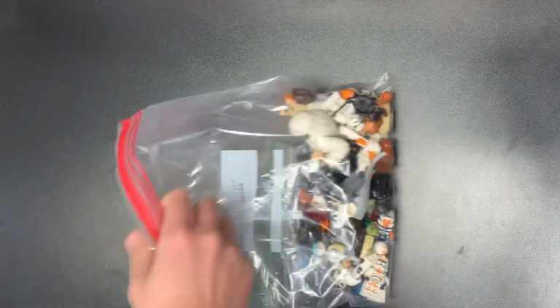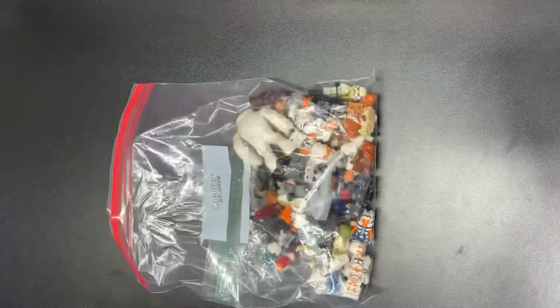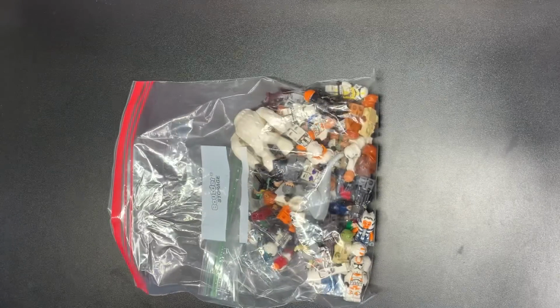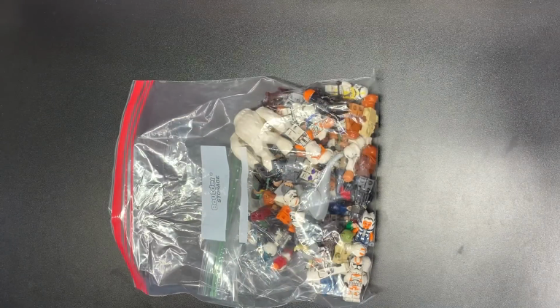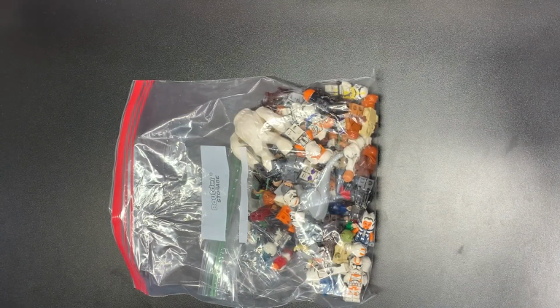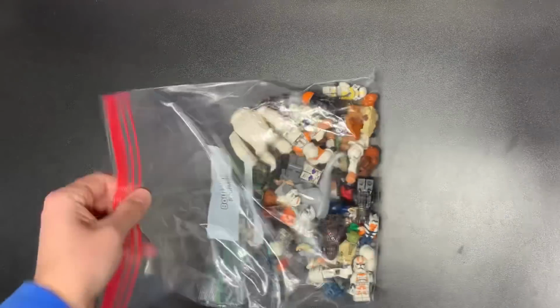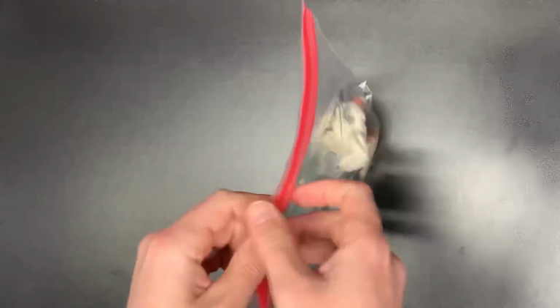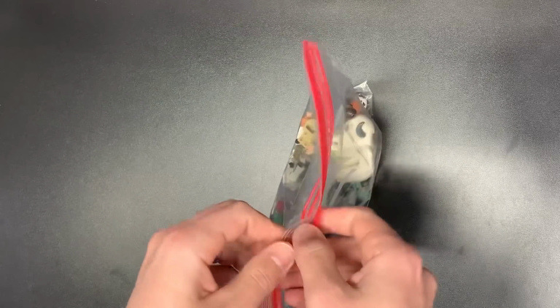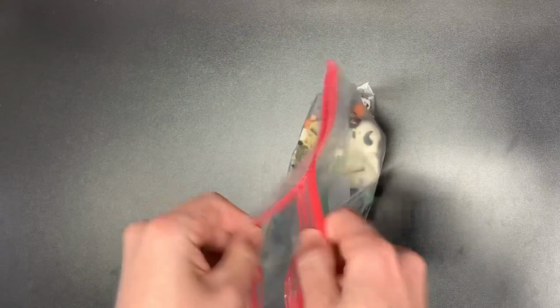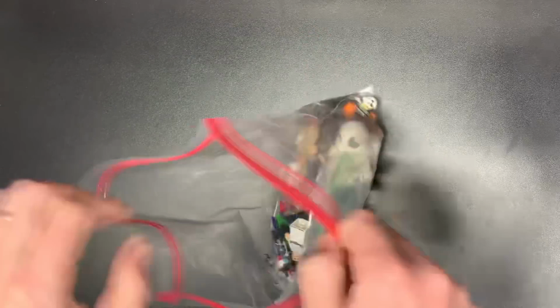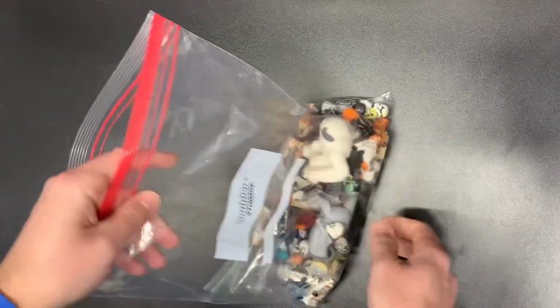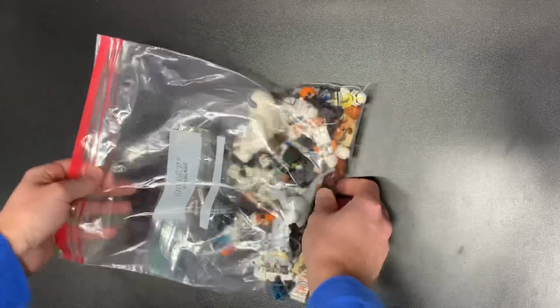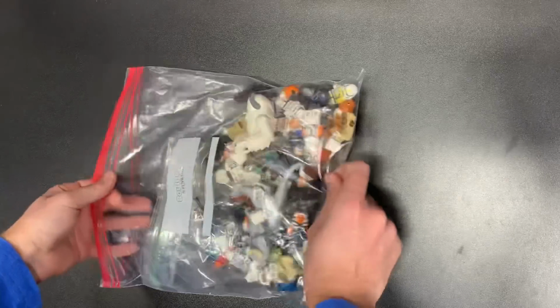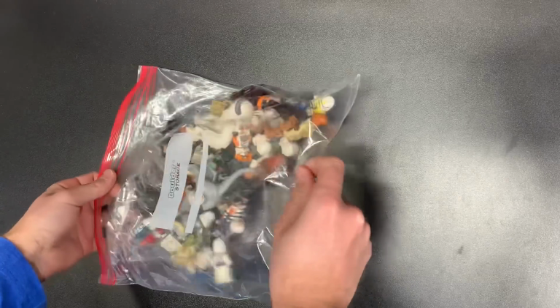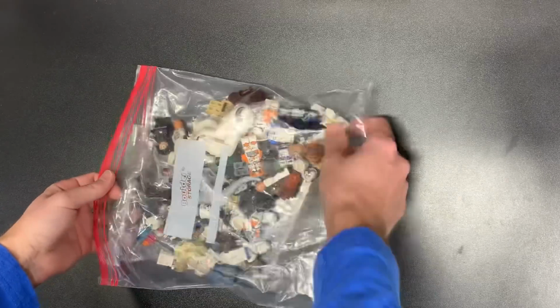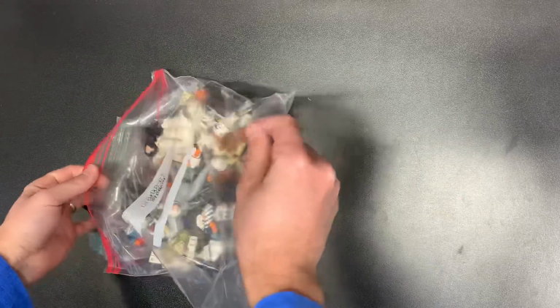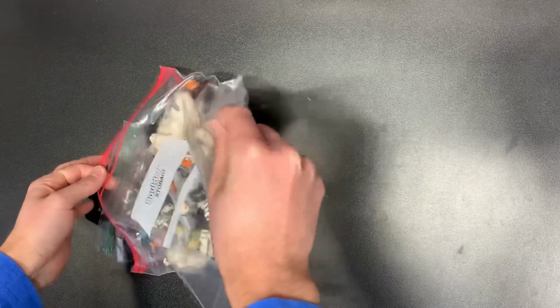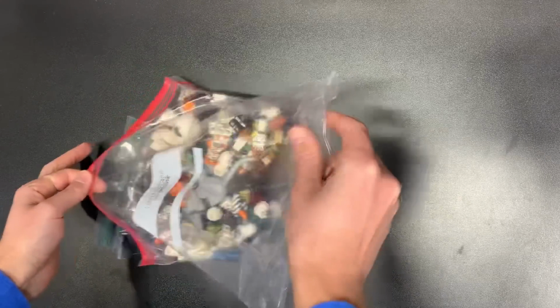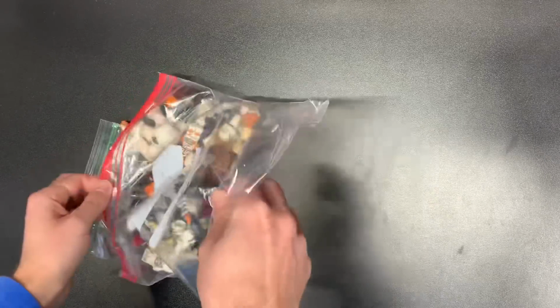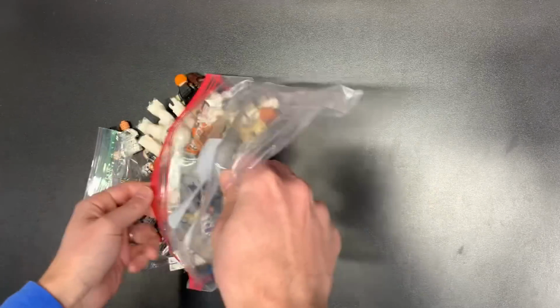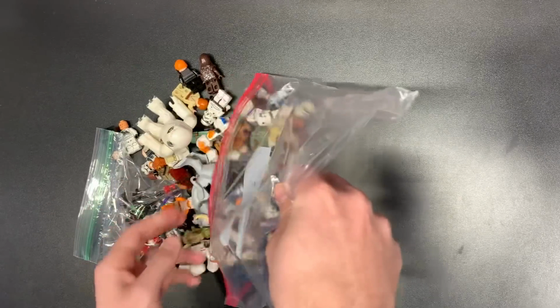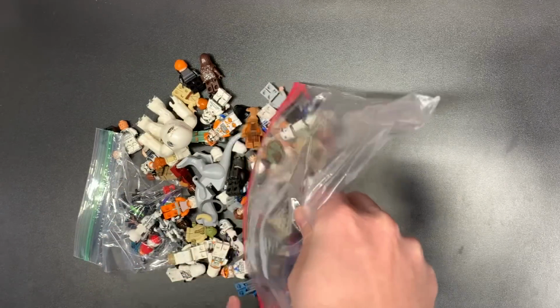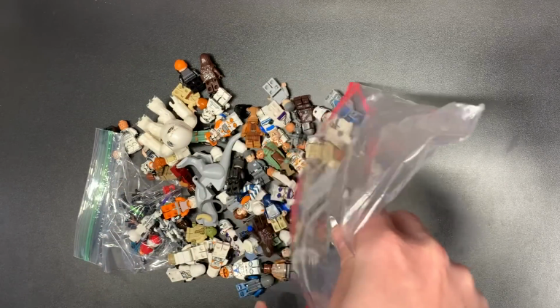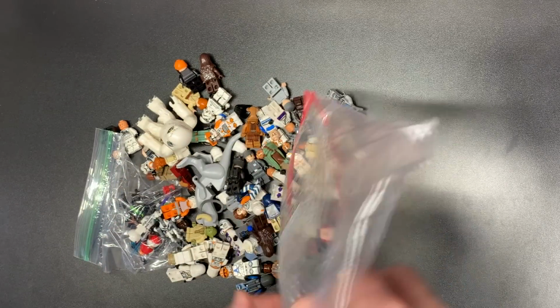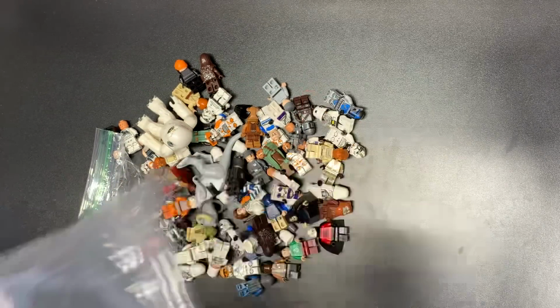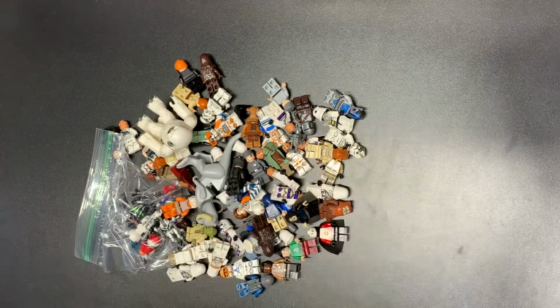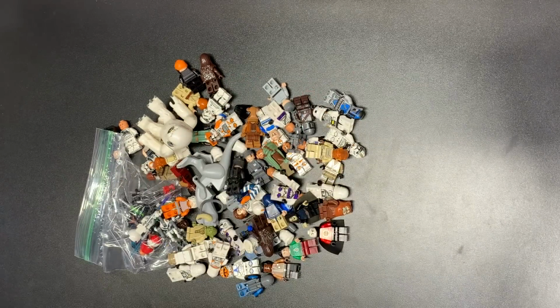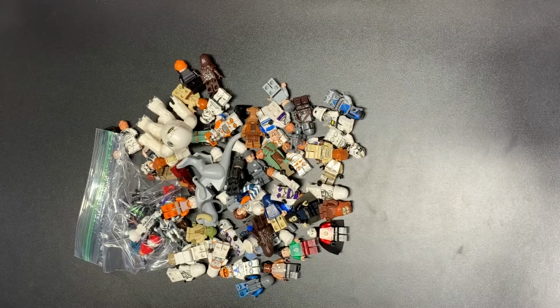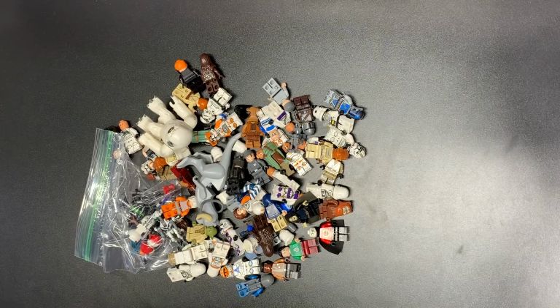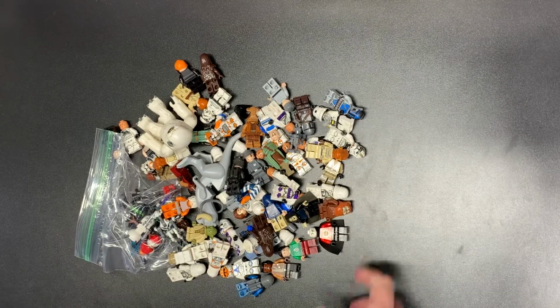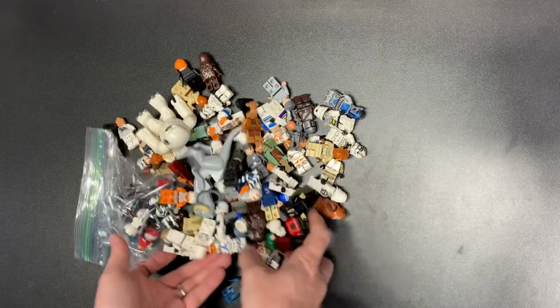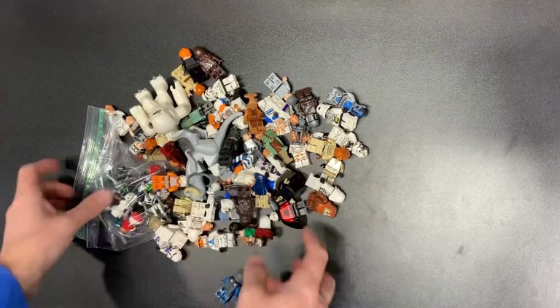Star Wars is so expensive to acquire nowadays, it is just absolutely ridiculous. But hopefully we got some good stuff in here to make up for that cost that we ended up paying. We will find out.